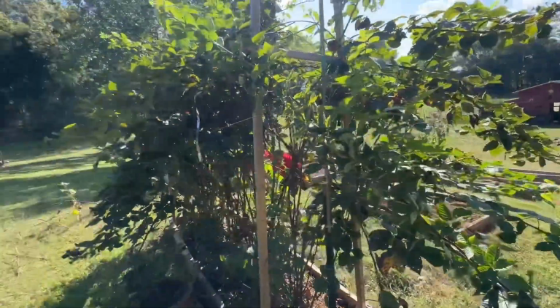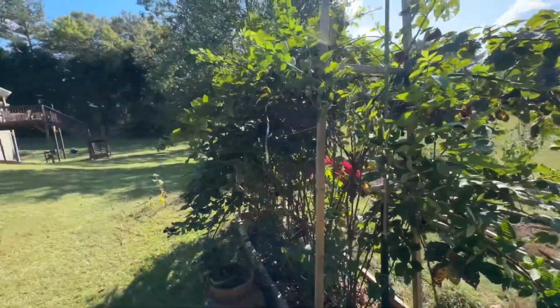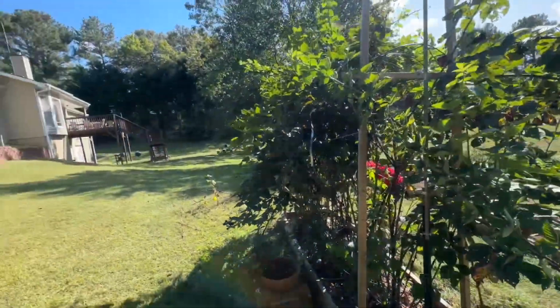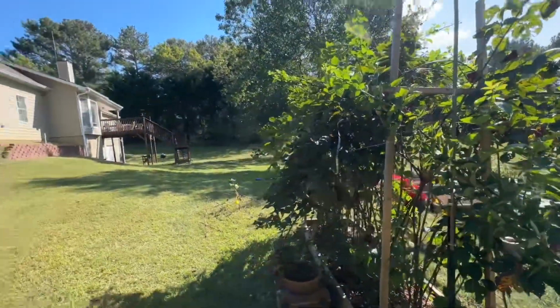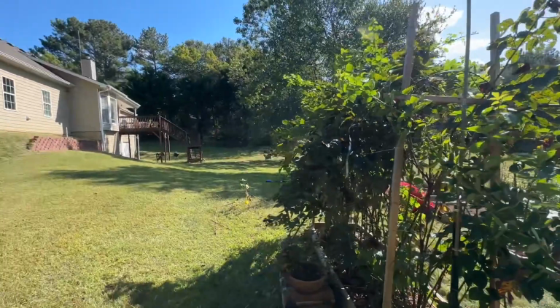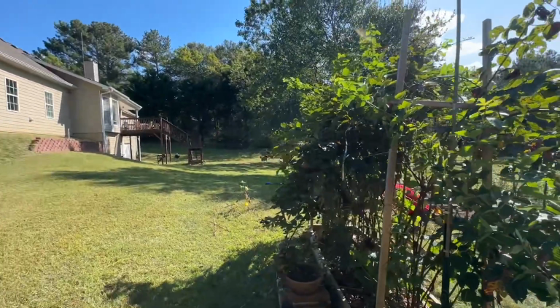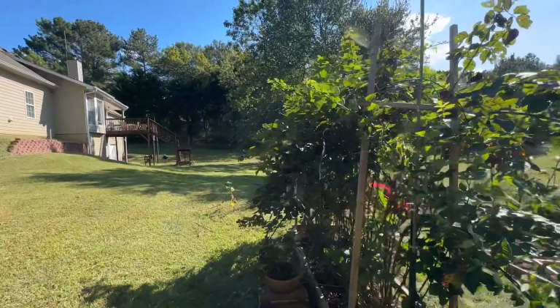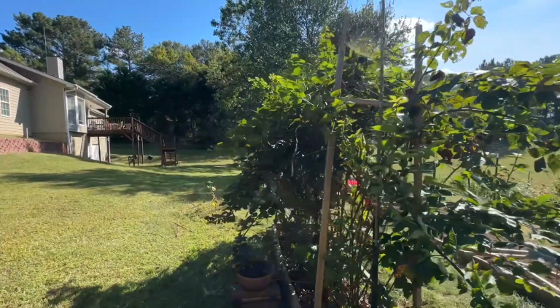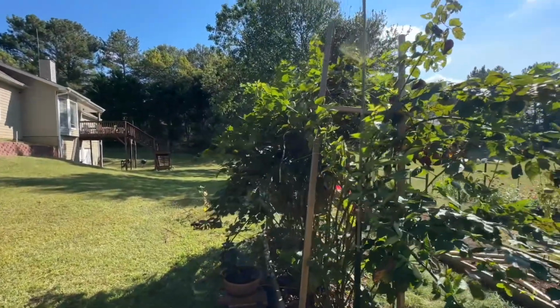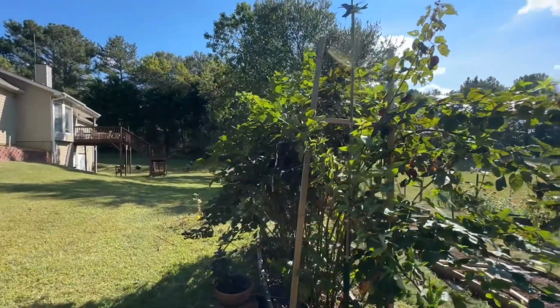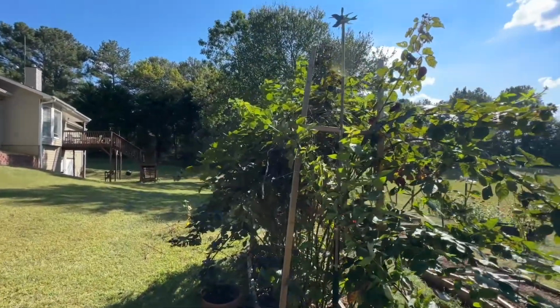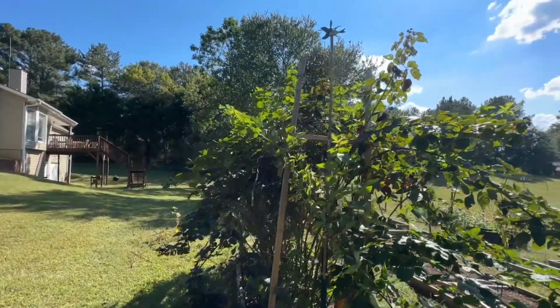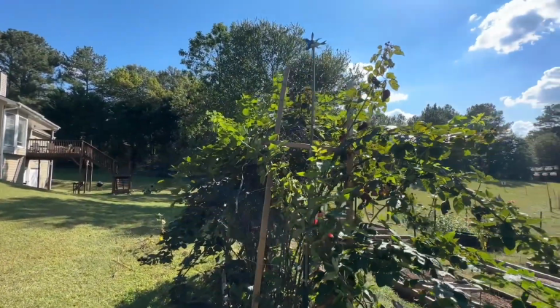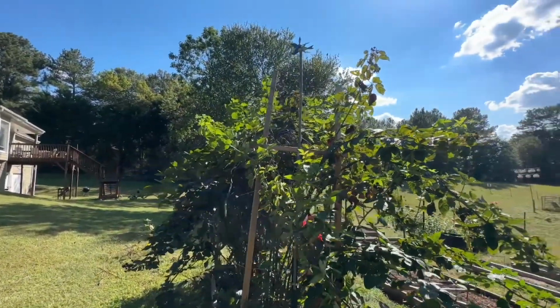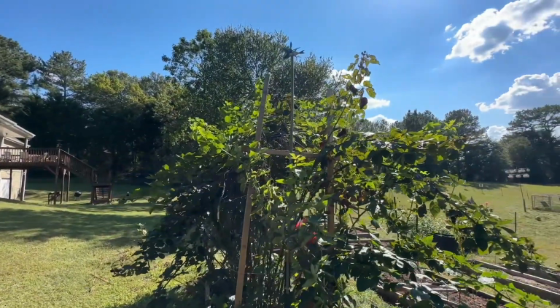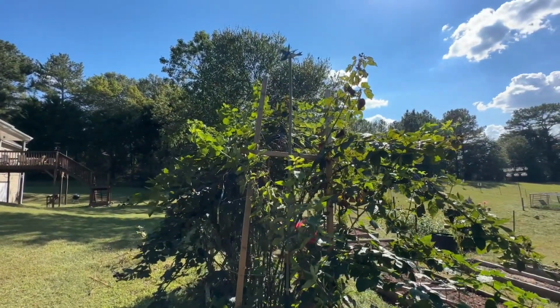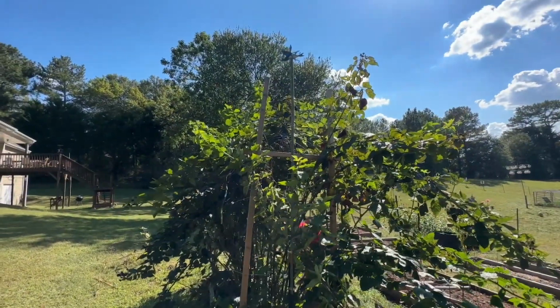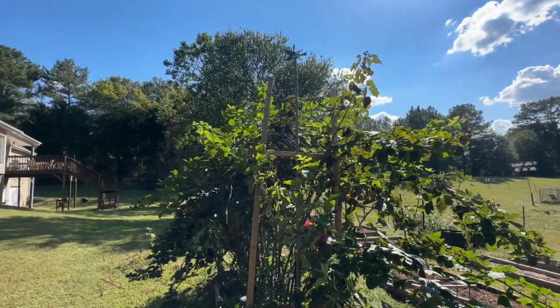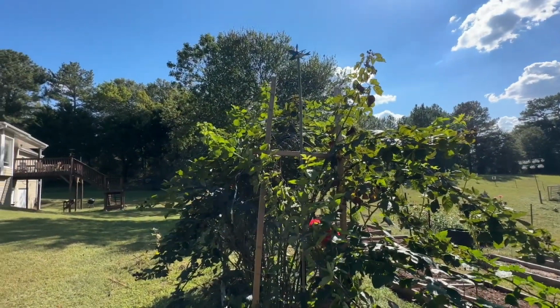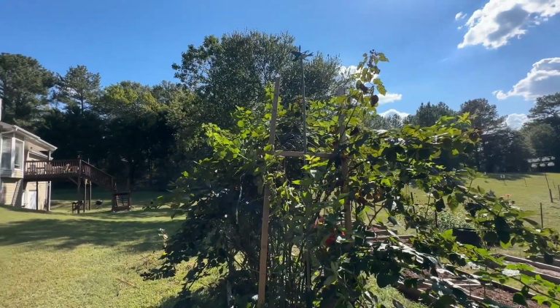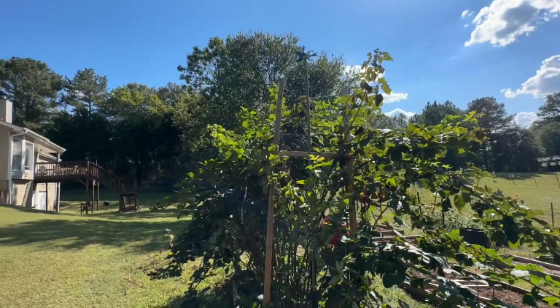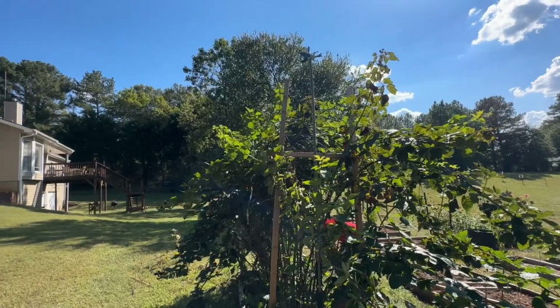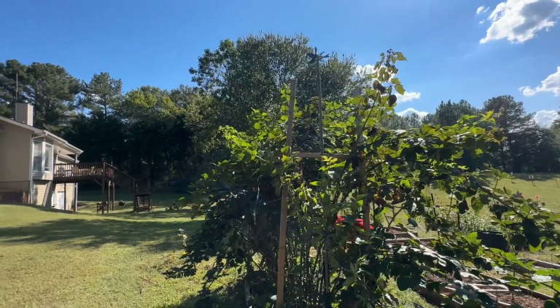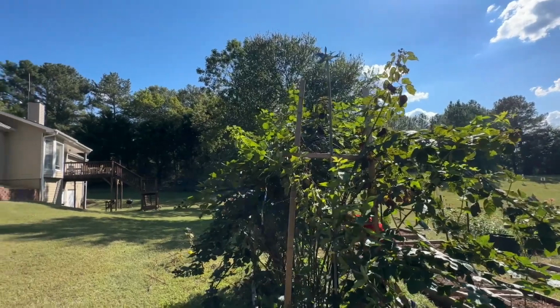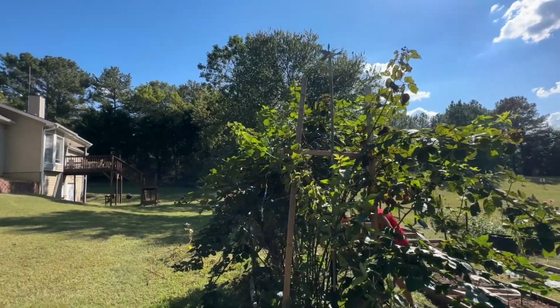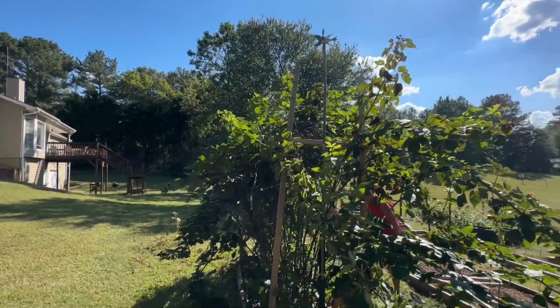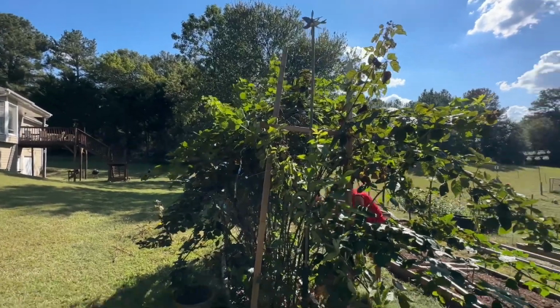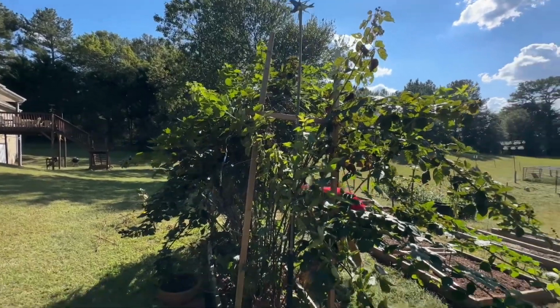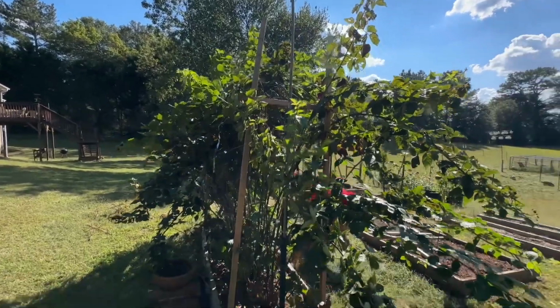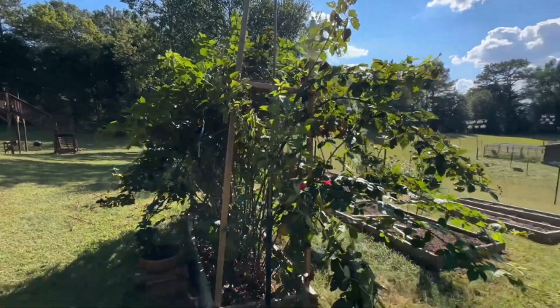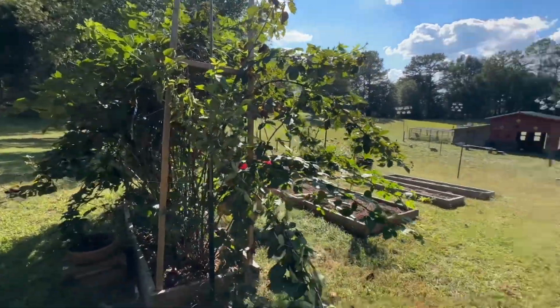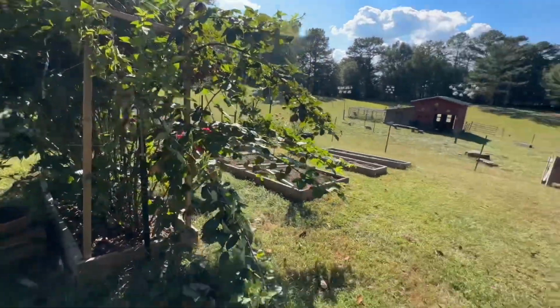My first crop of blooms got froze last February, but they kept on producing anyway. That's your Primark Freedom blackberry update.